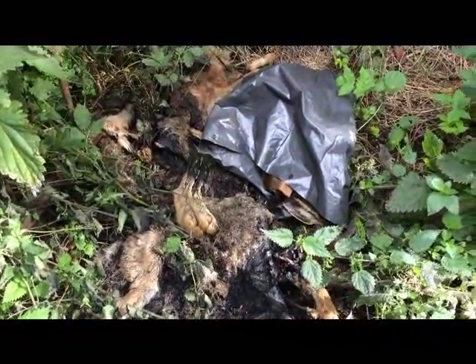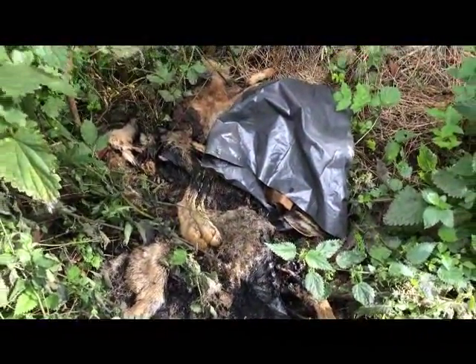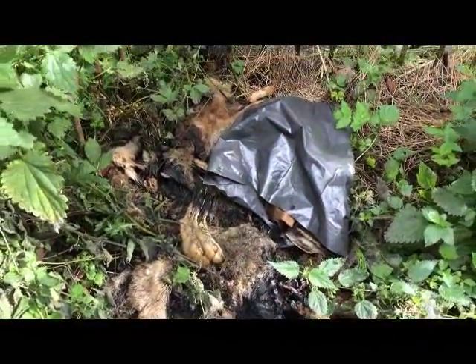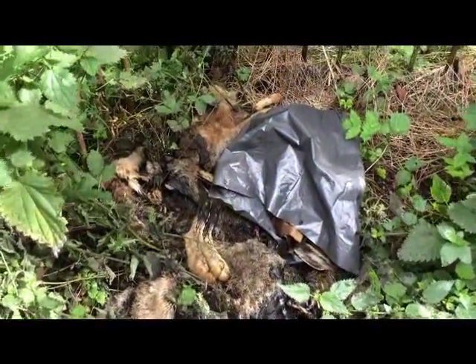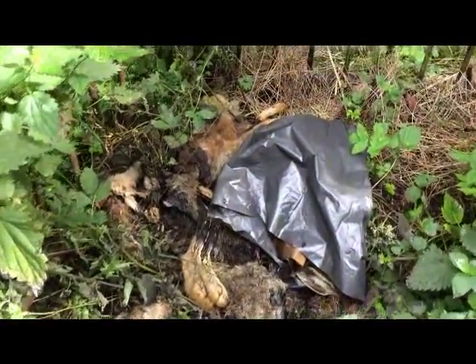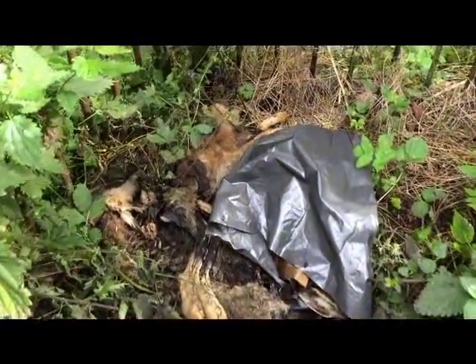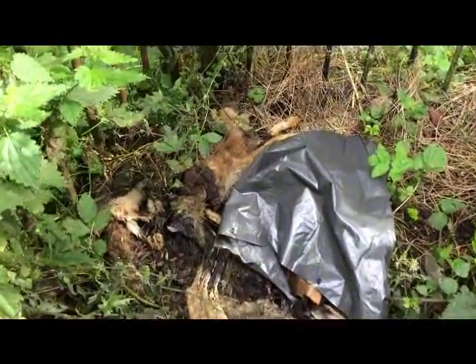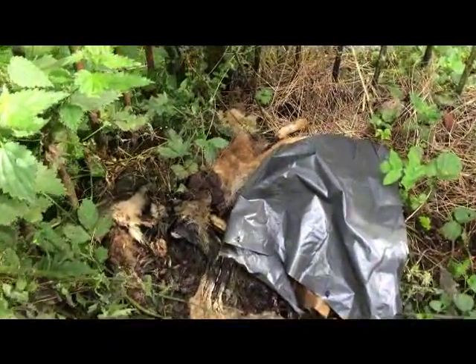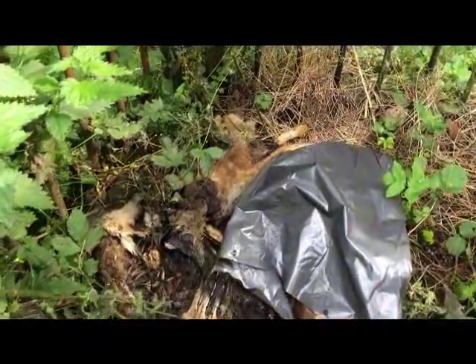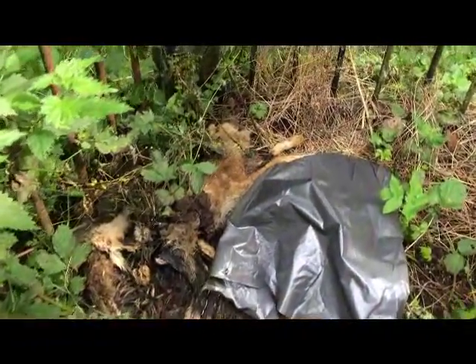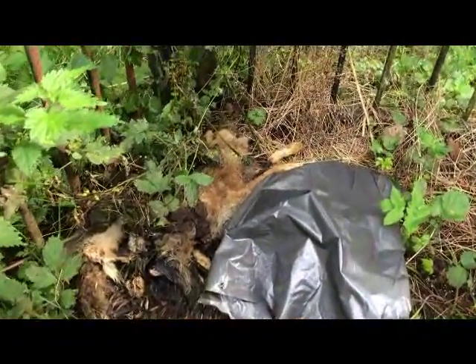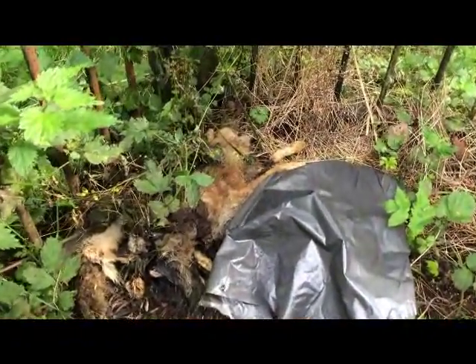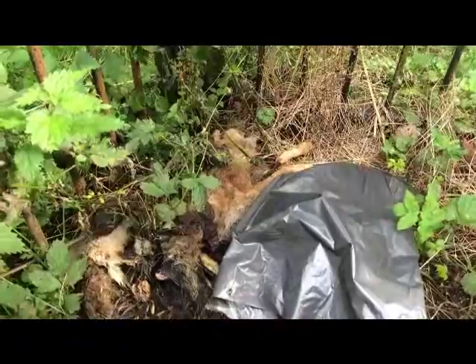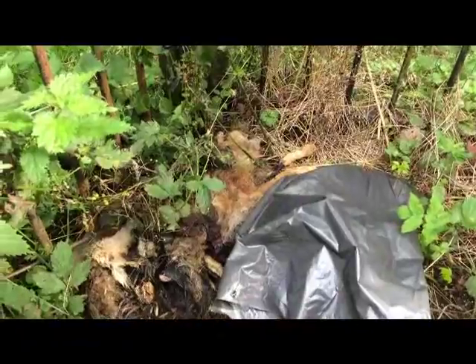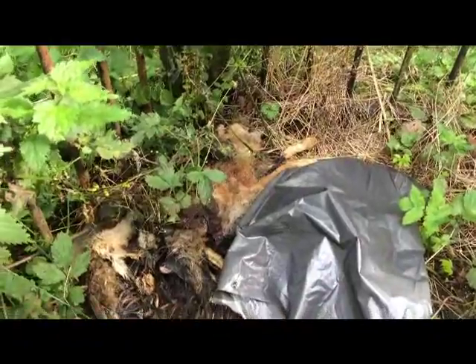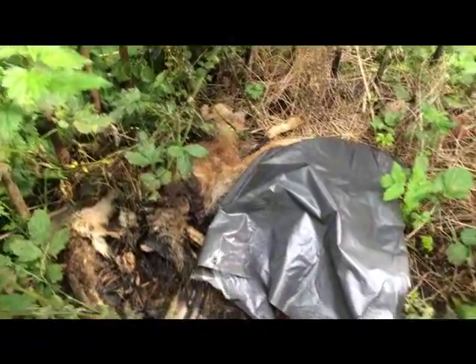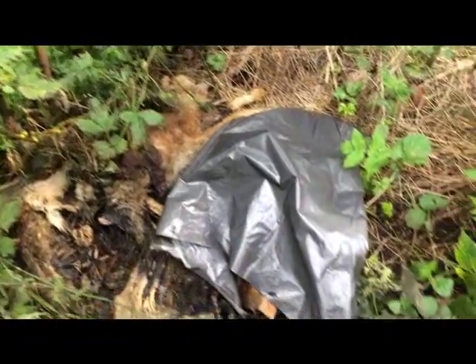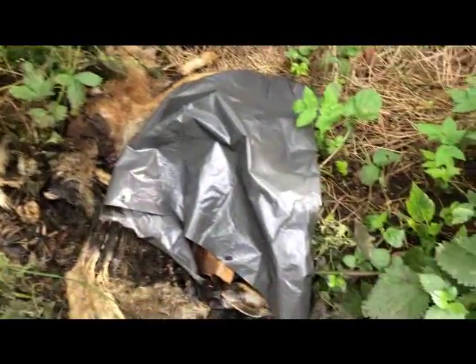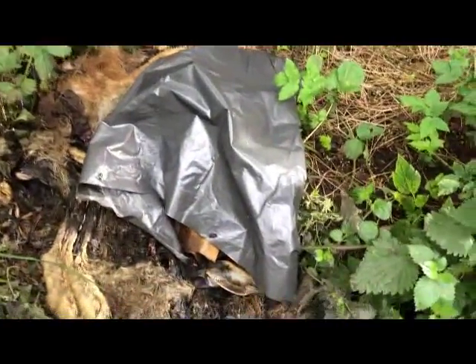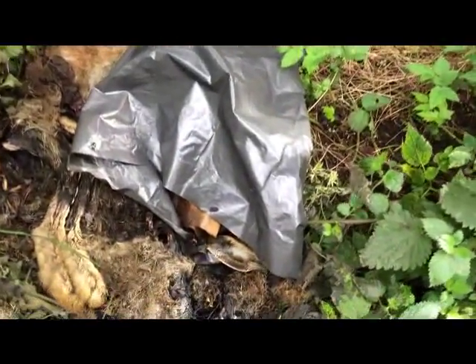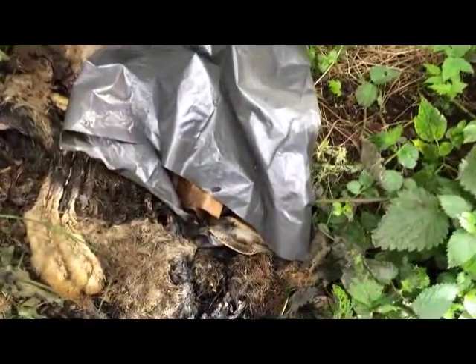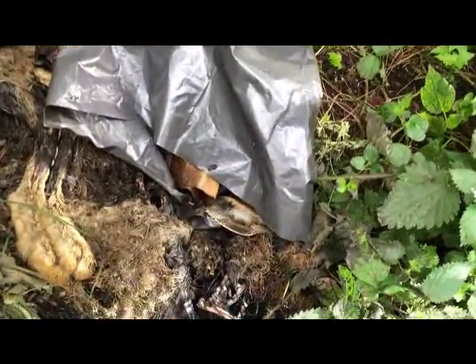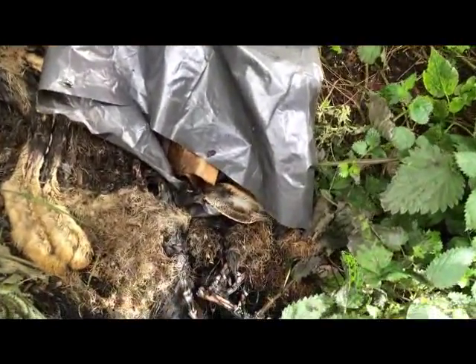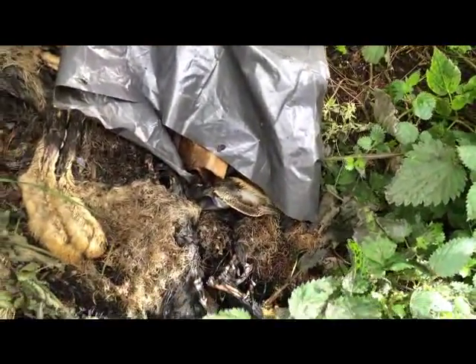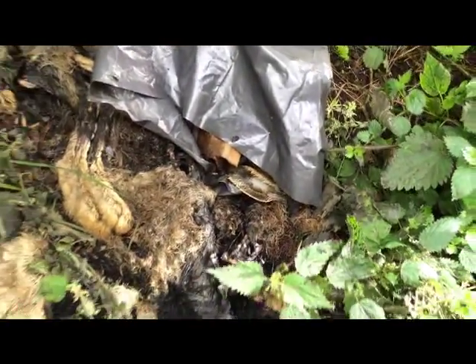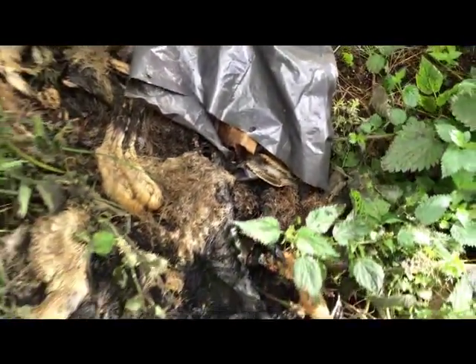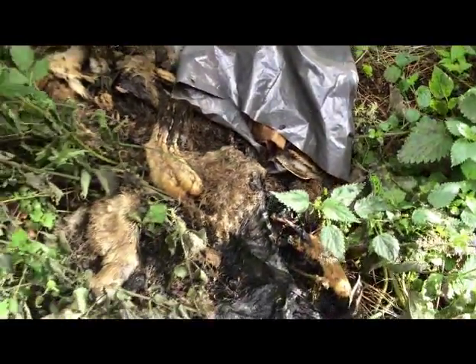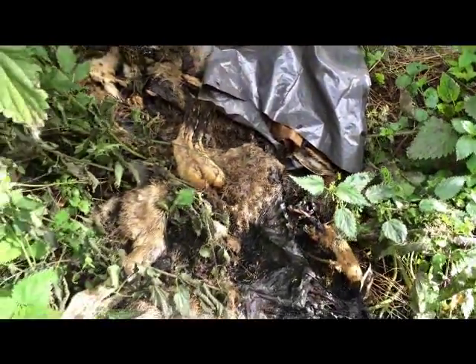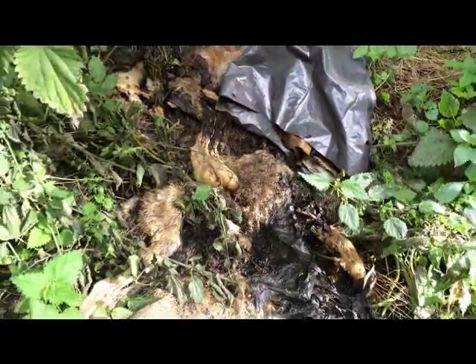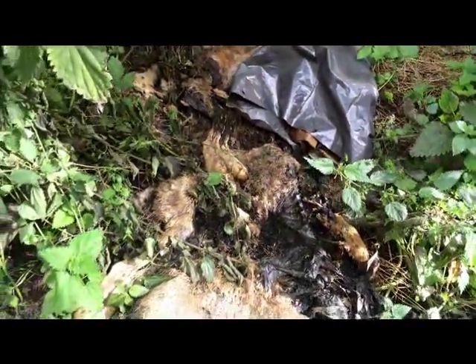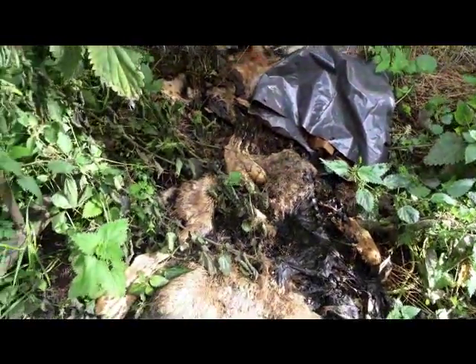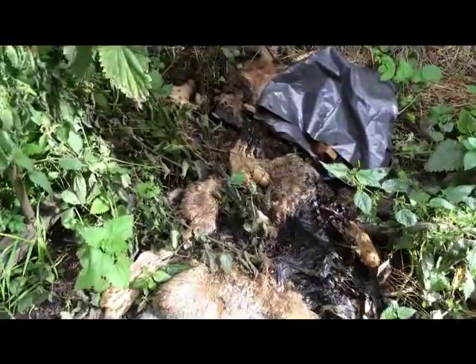Oh no, look. What is it? Is it hares? That's hares, man. Oh dear, oh dear.